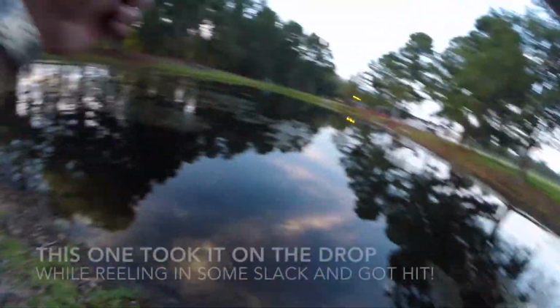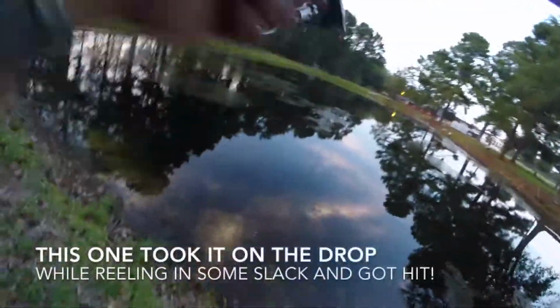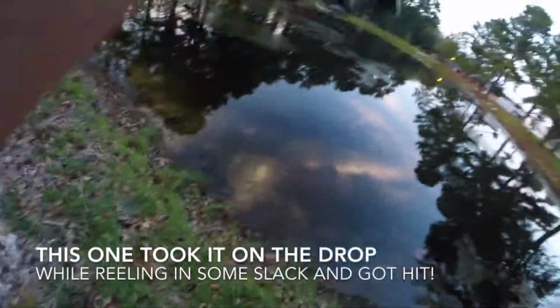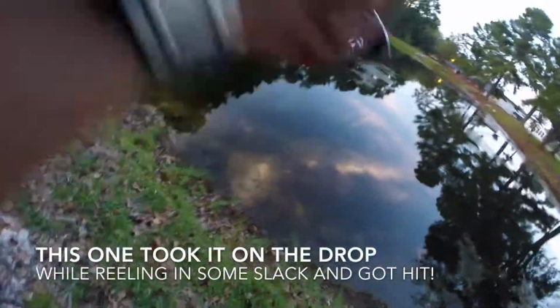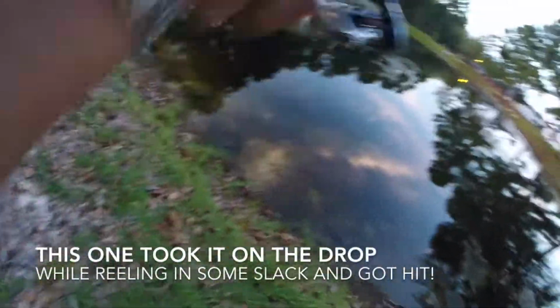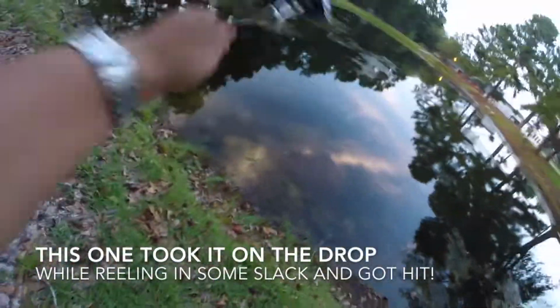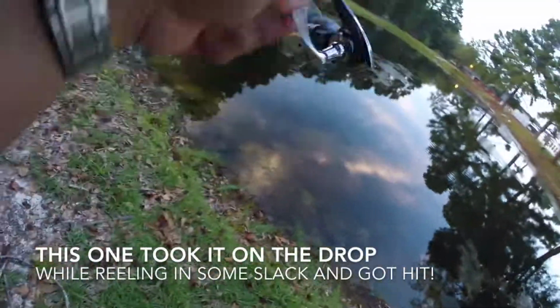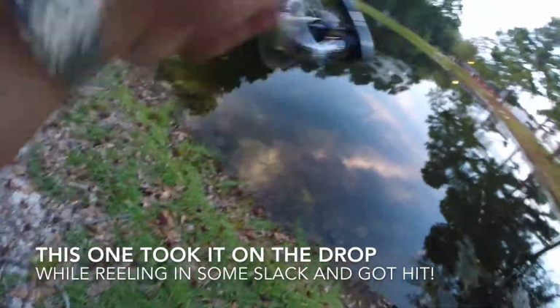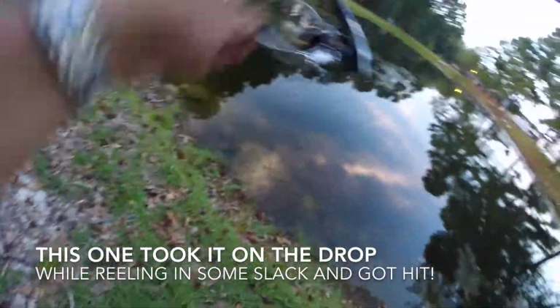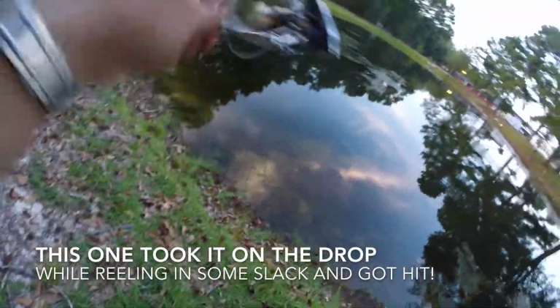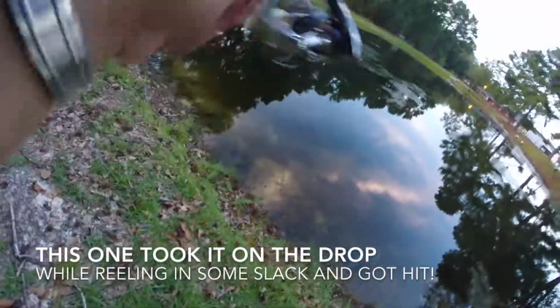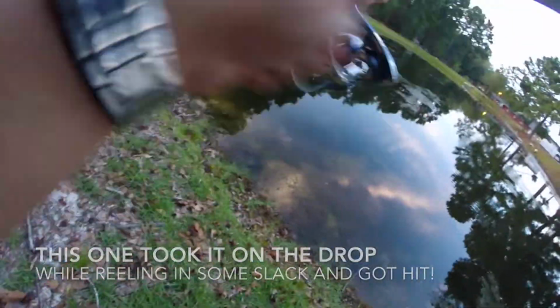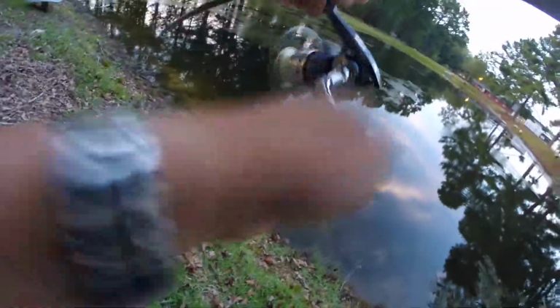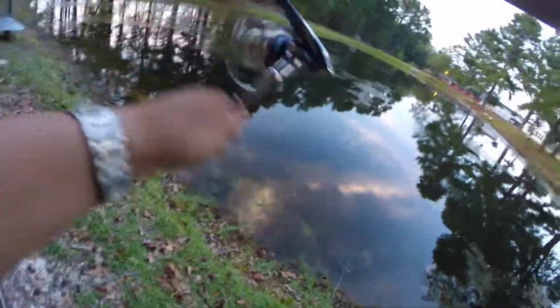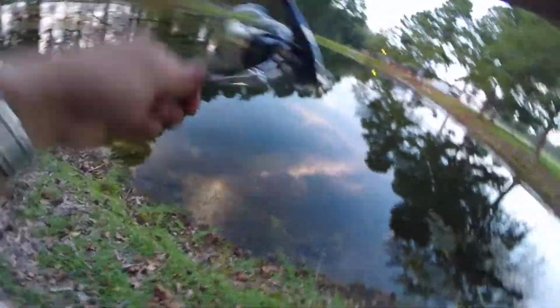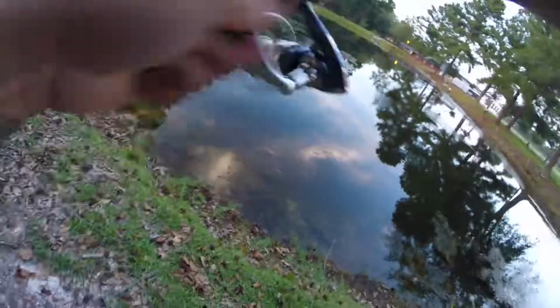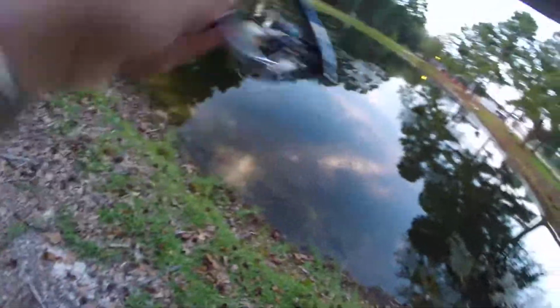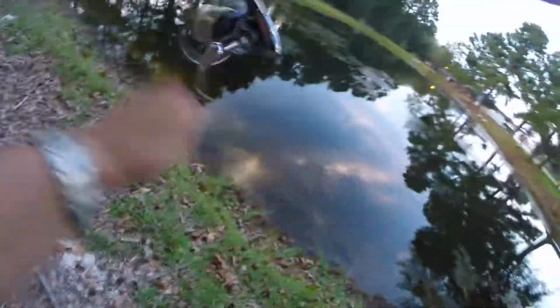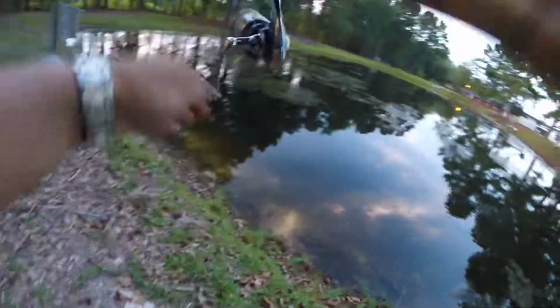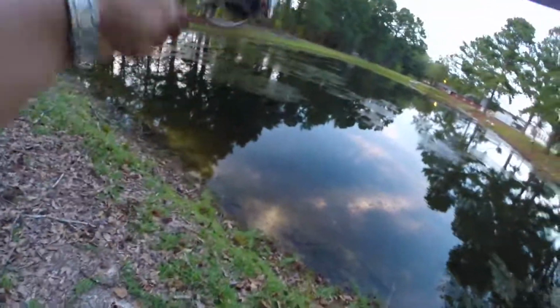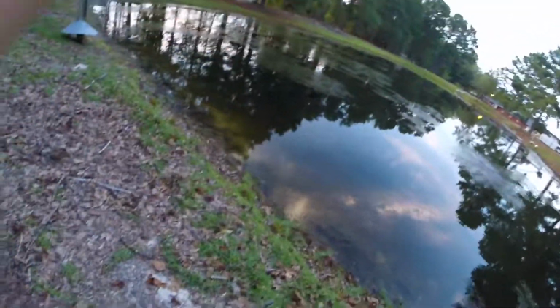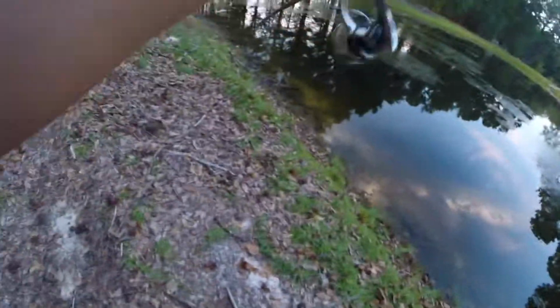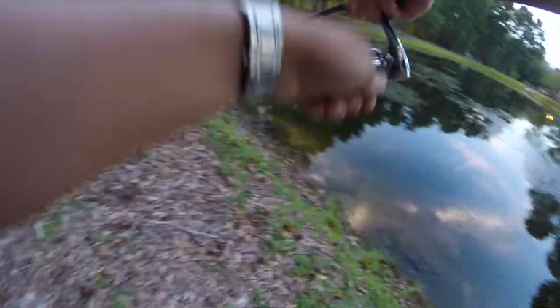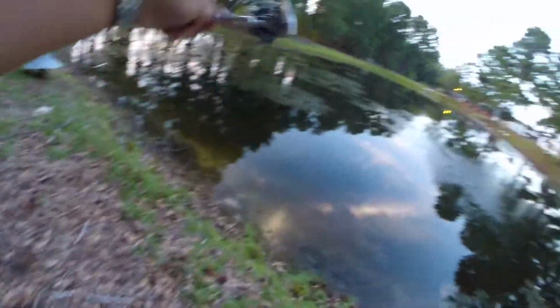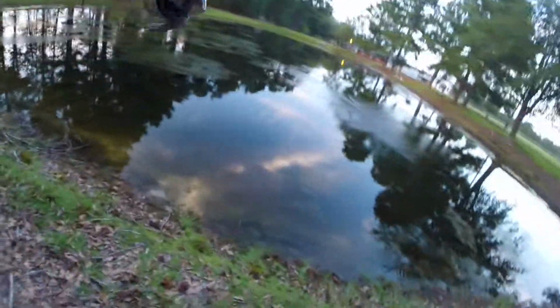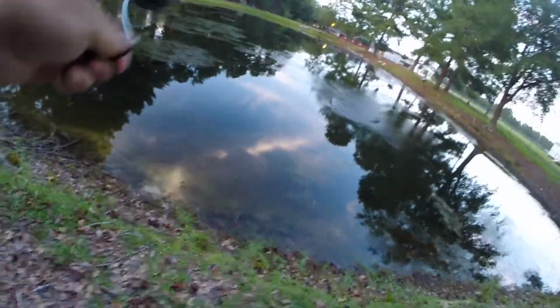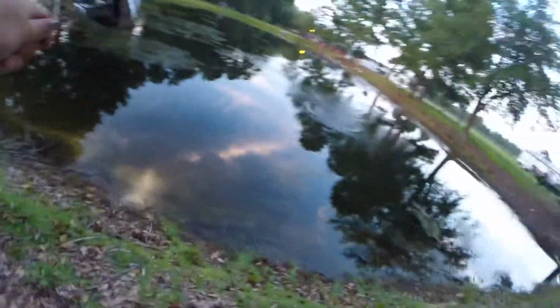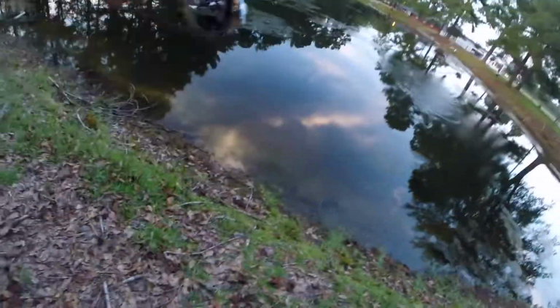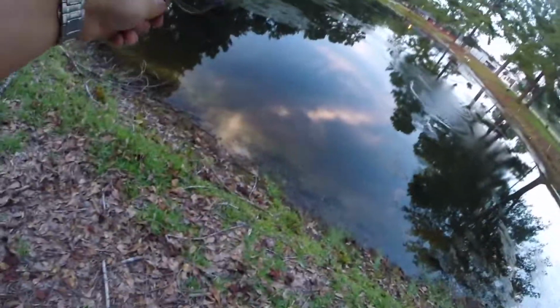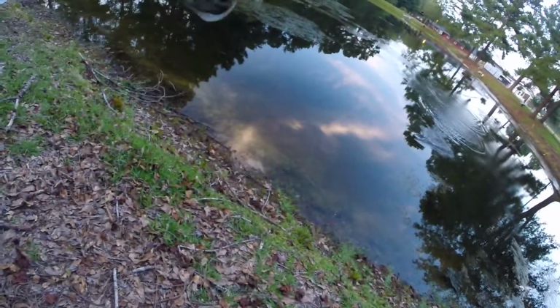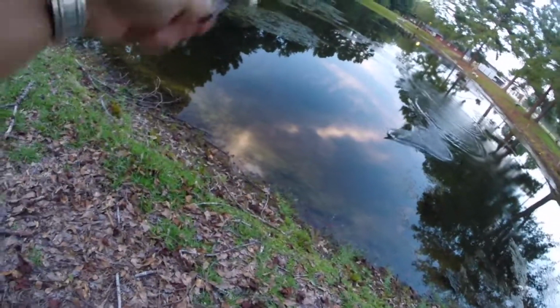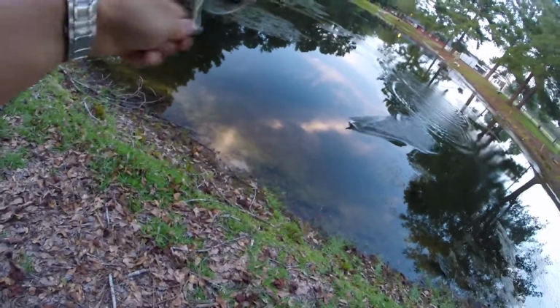There we go — we got one! Oh my gosh. Okay, keep pressure. It went top water! Come on, baby.